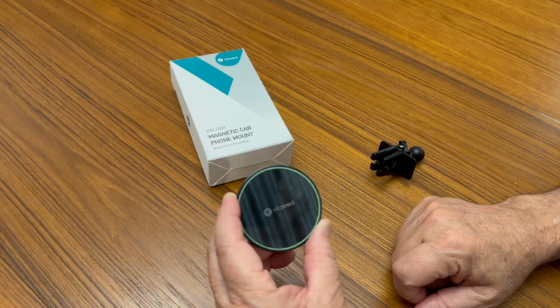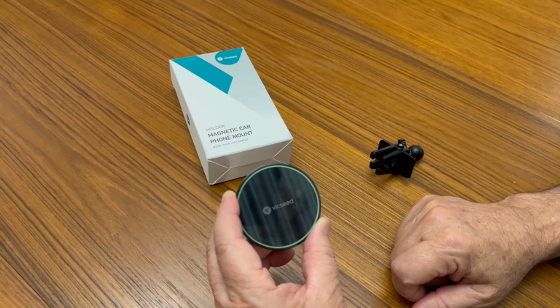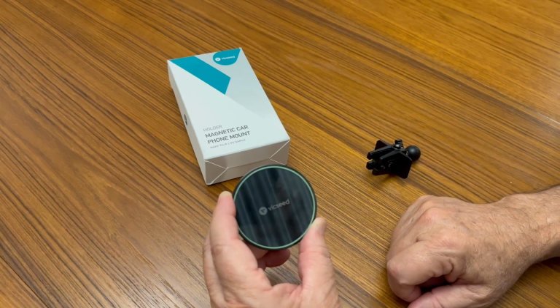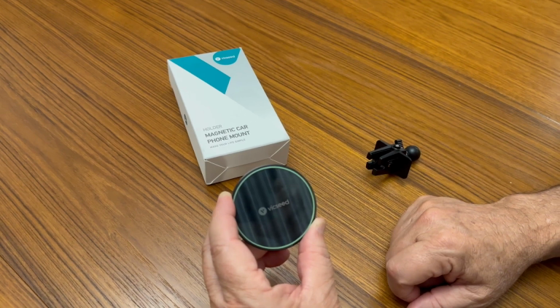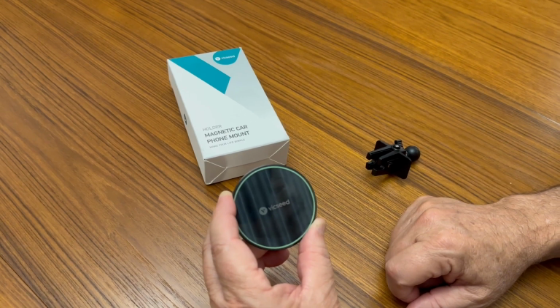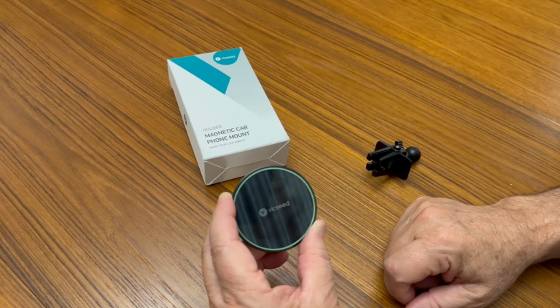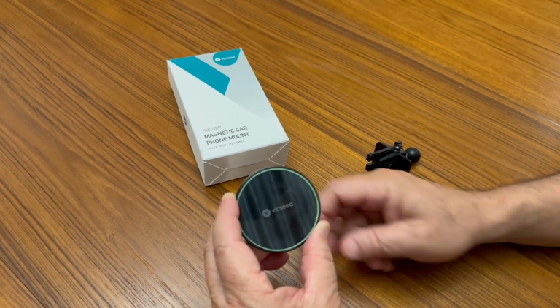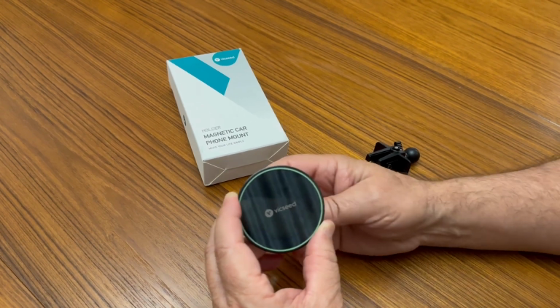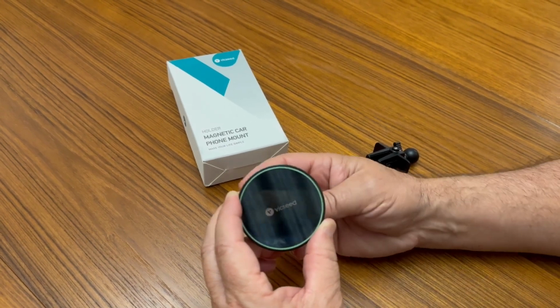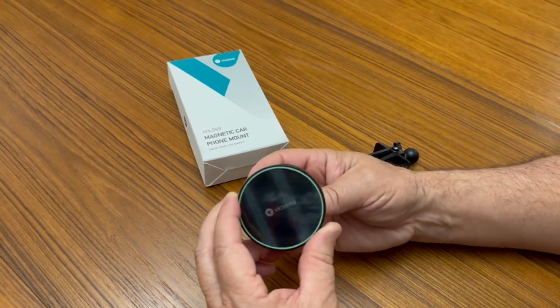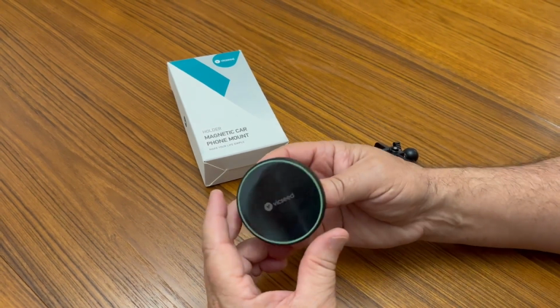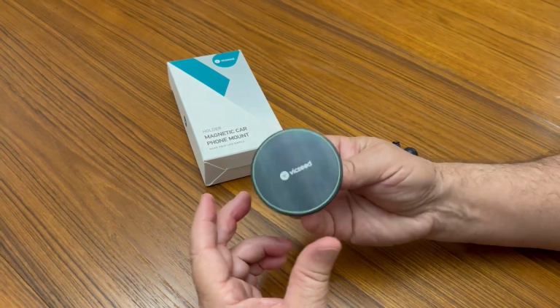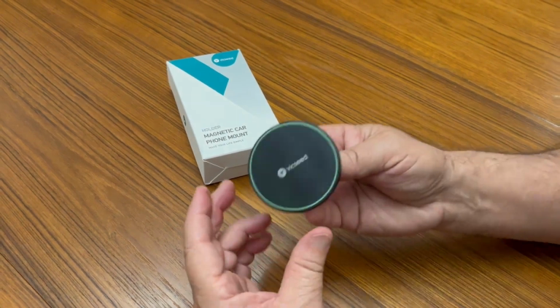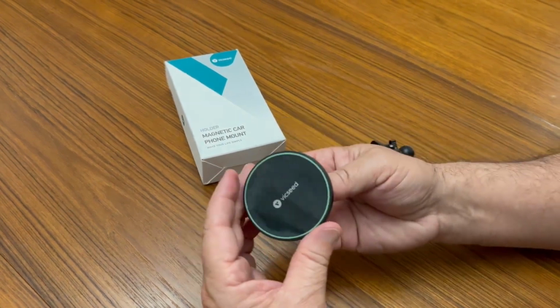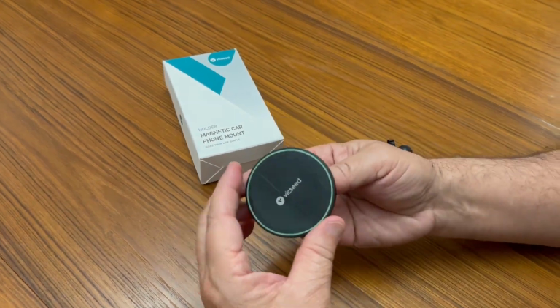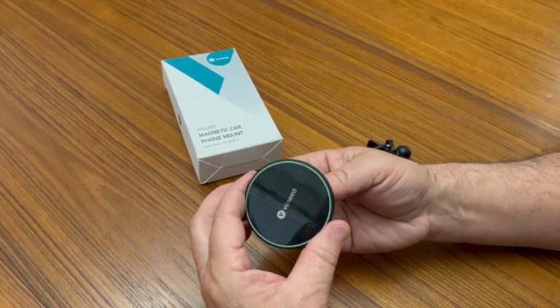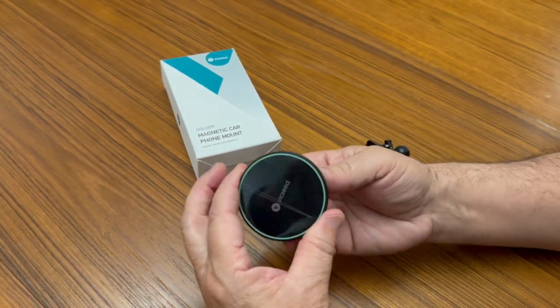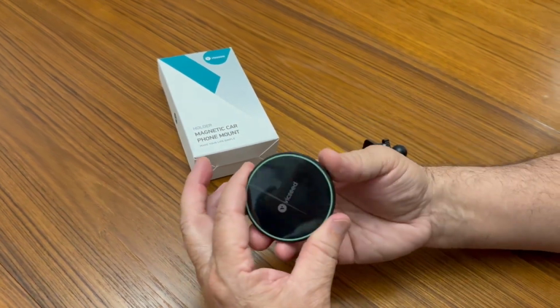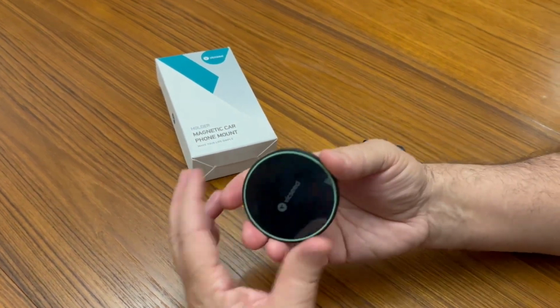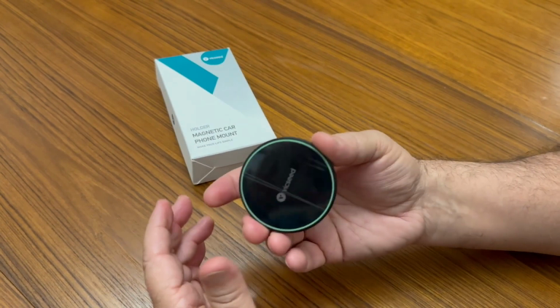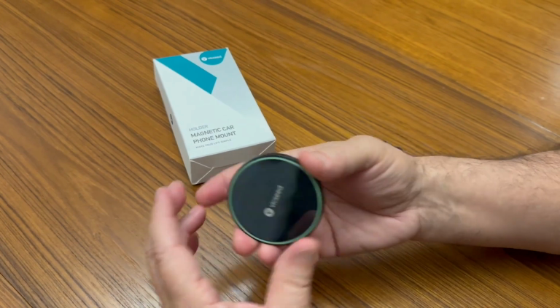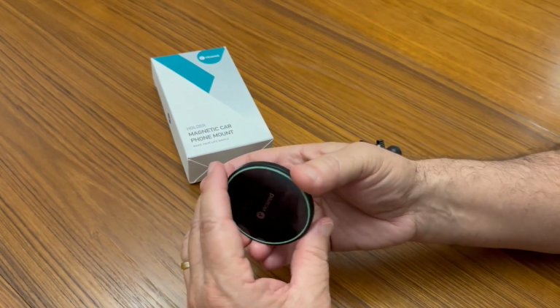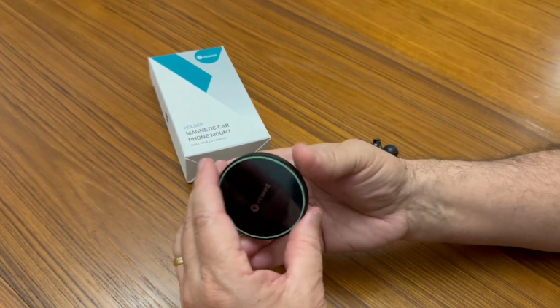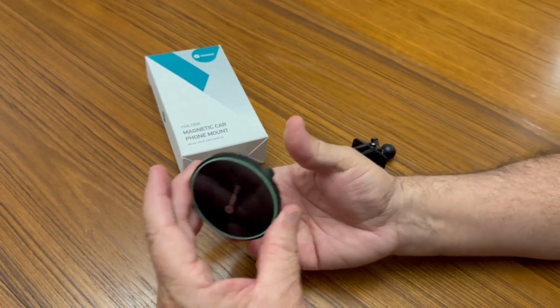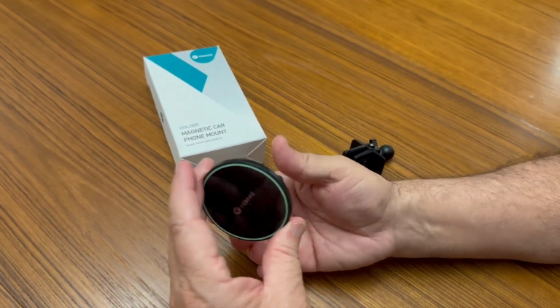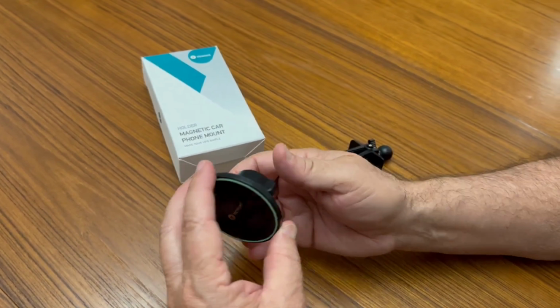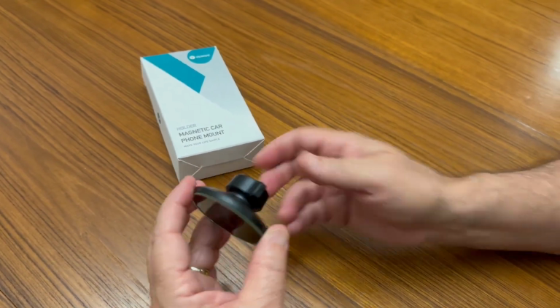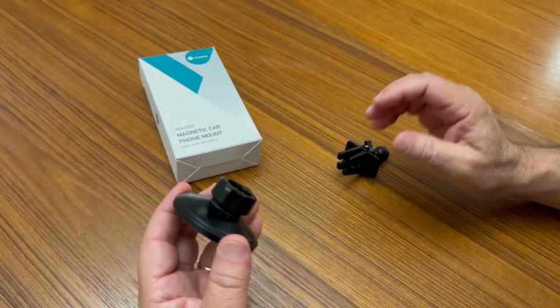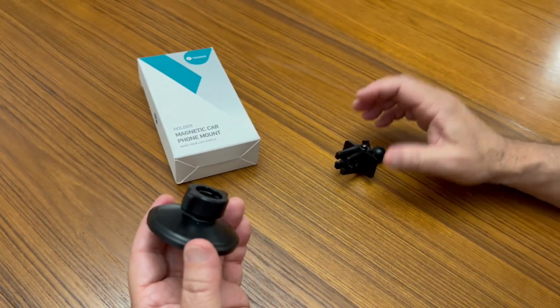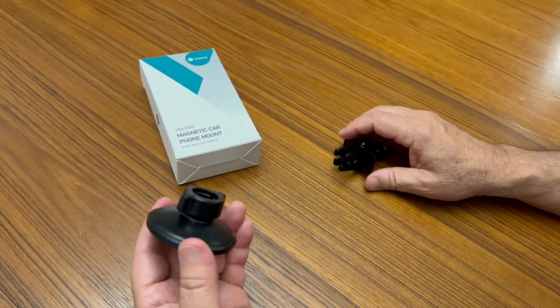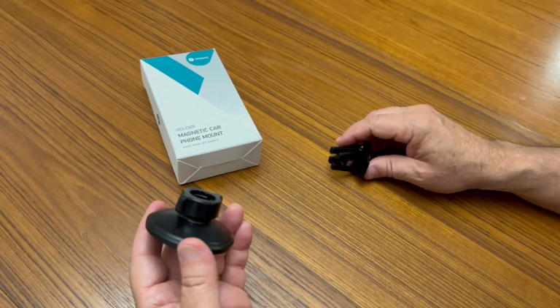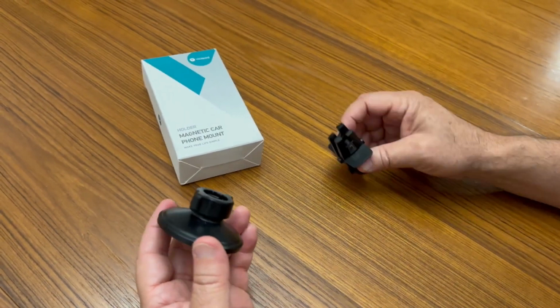This is the VicSeed magnetic car phone mount for MagSafe phones. It has a great quality feel to it — feels nice and heavy, but not too heavy for your vent.